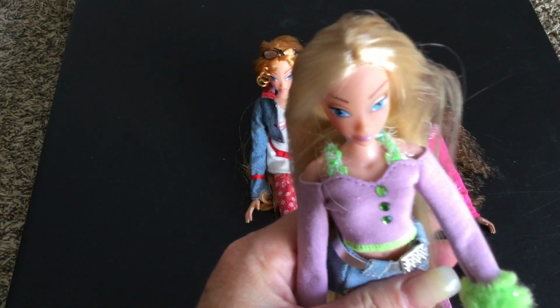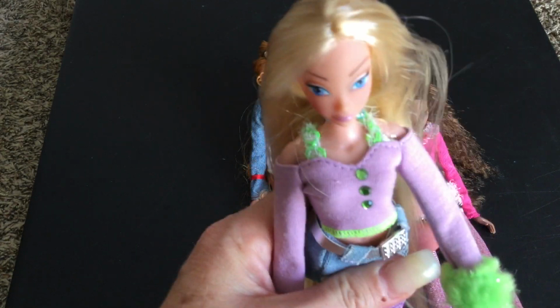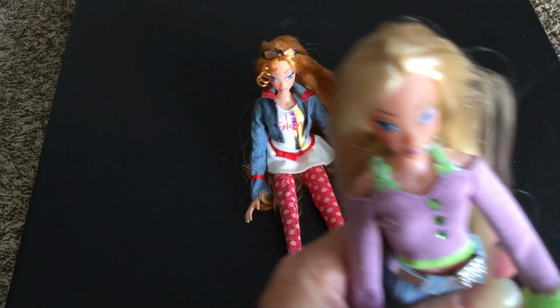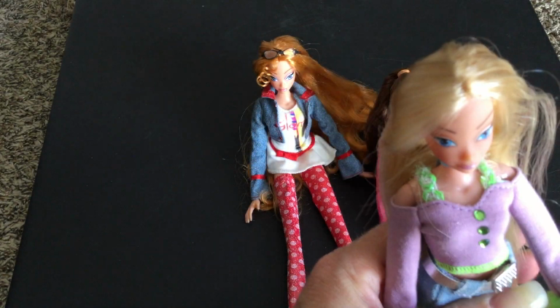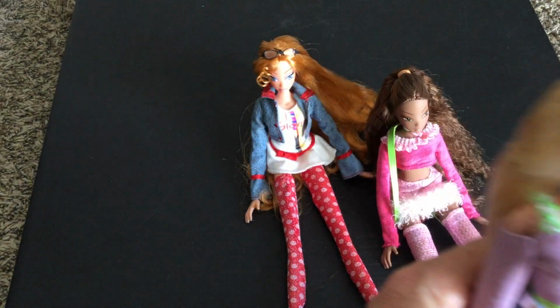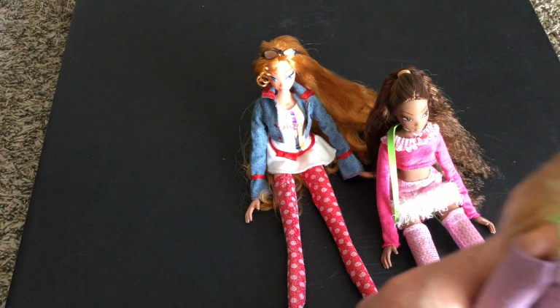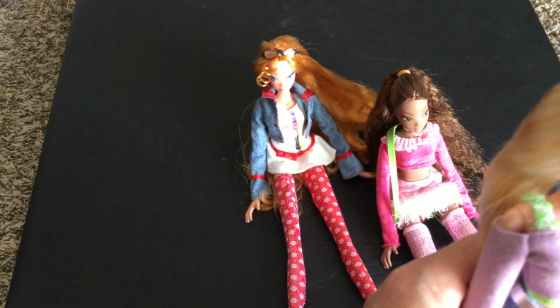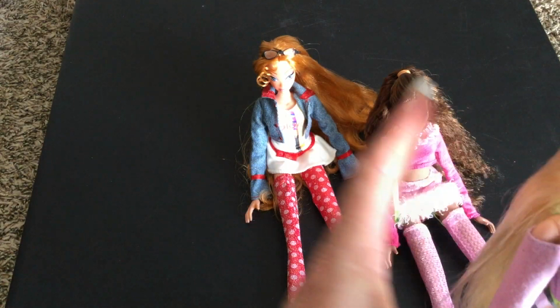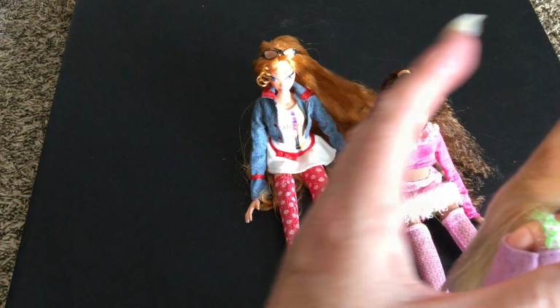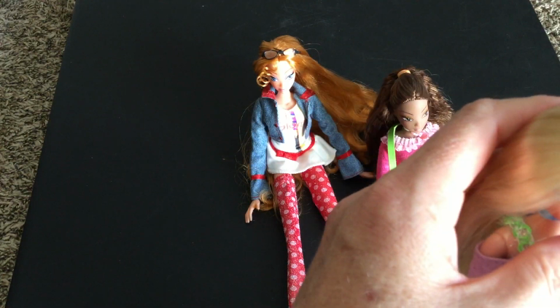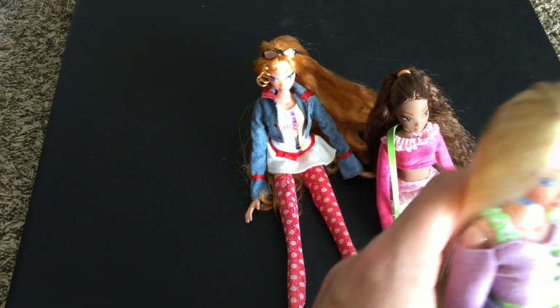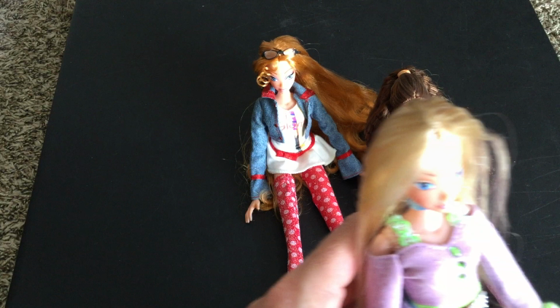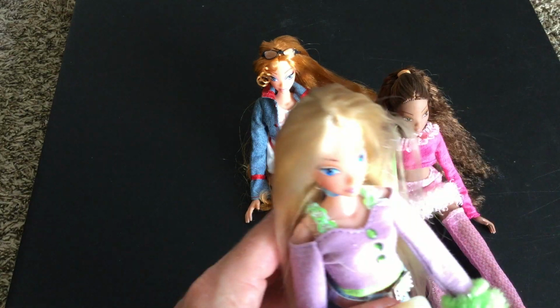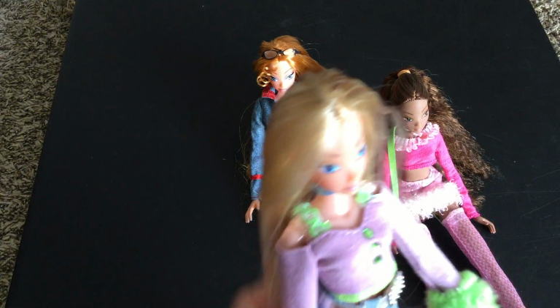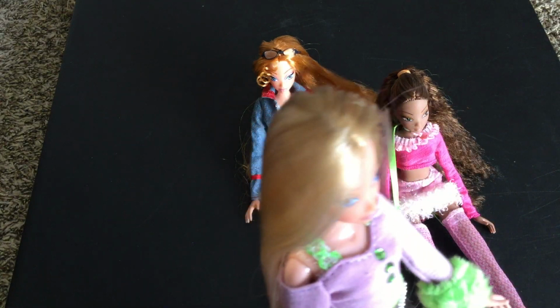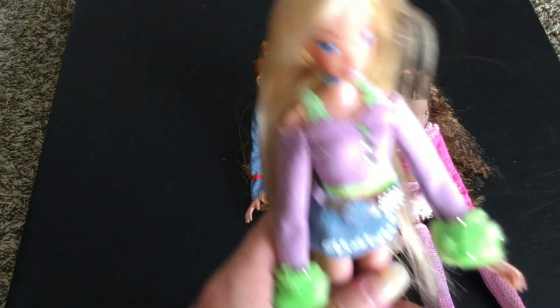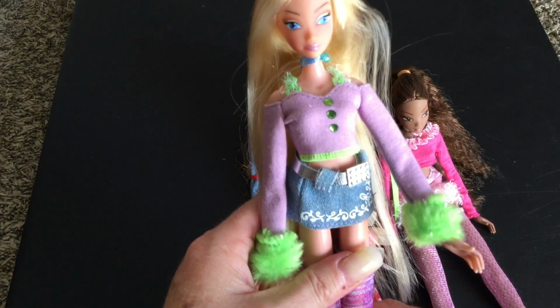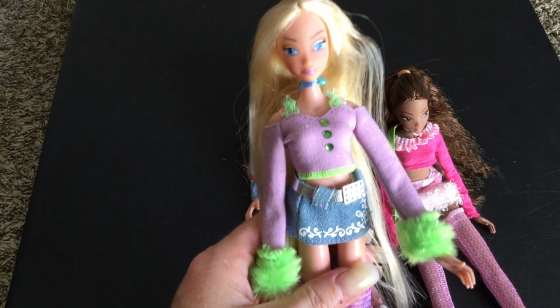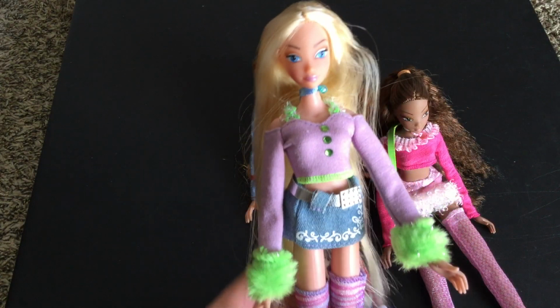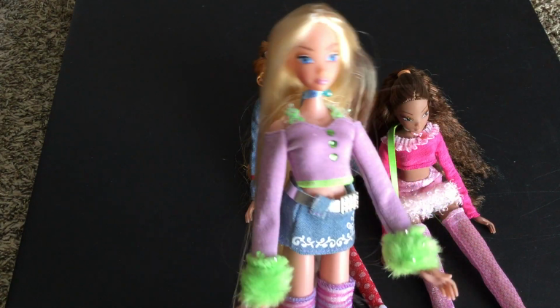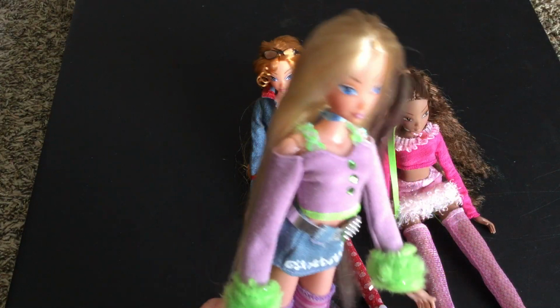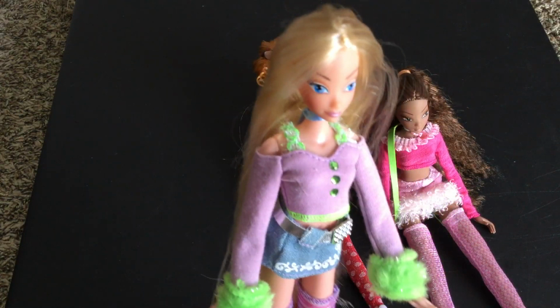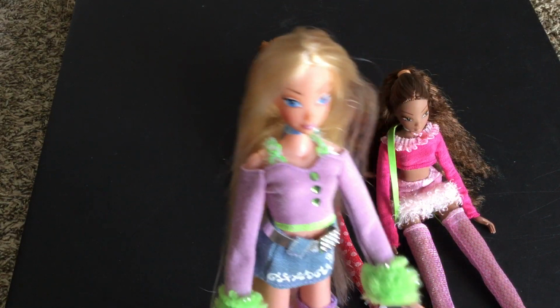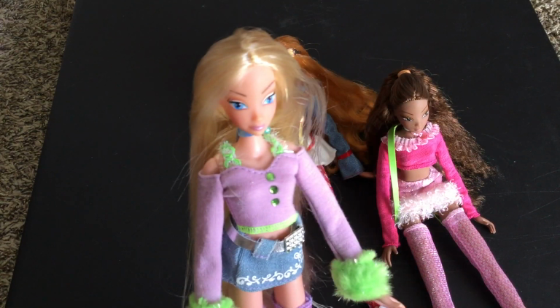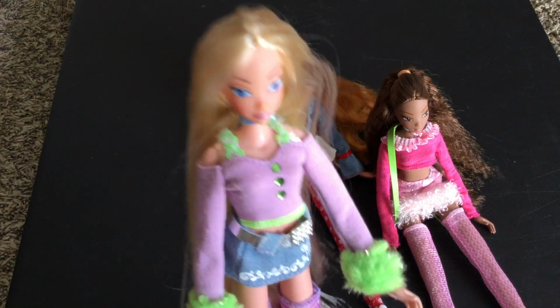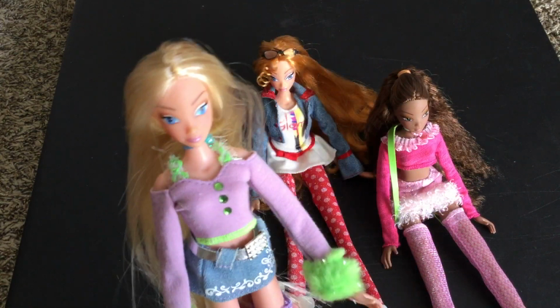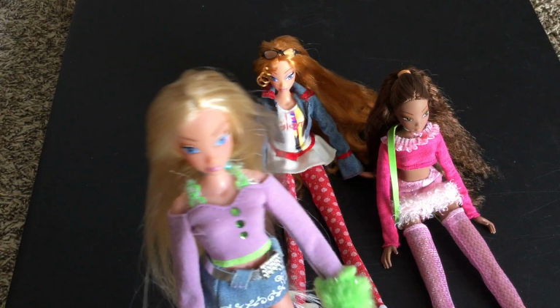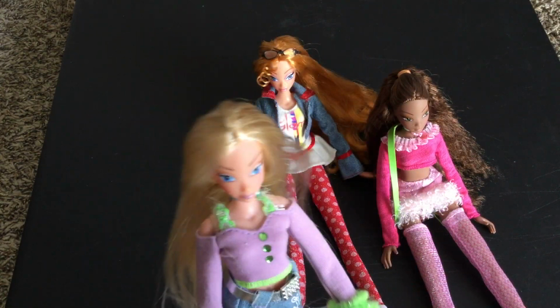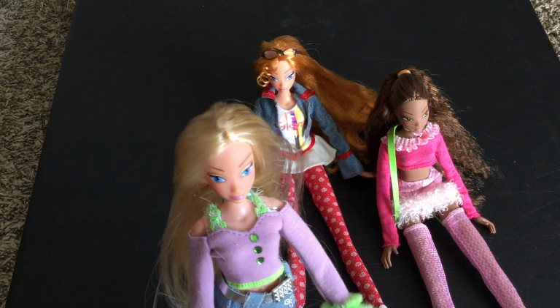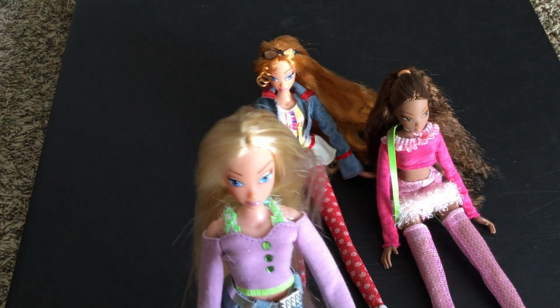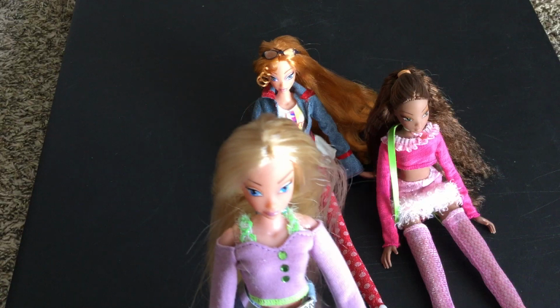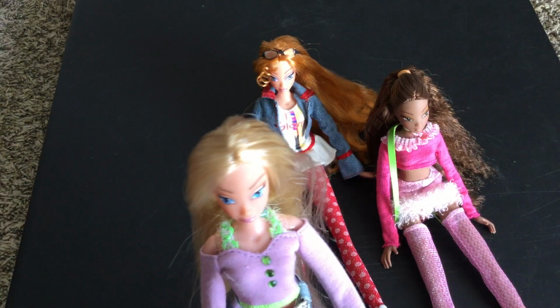So there was a total of five of these dolls that were made, and I only have three of them.